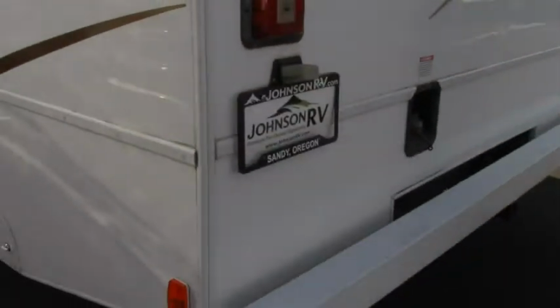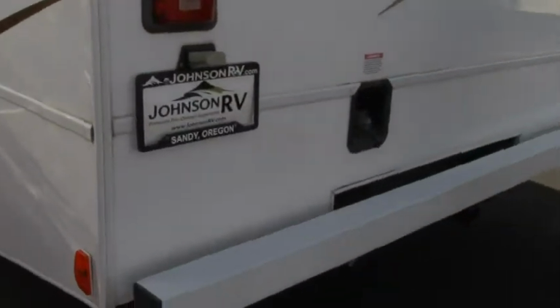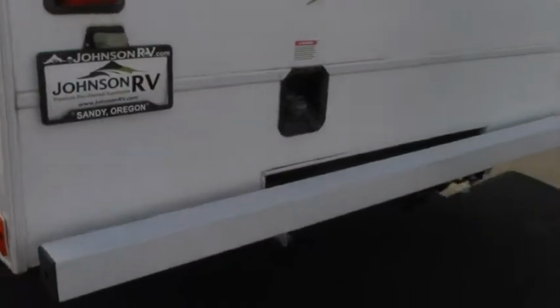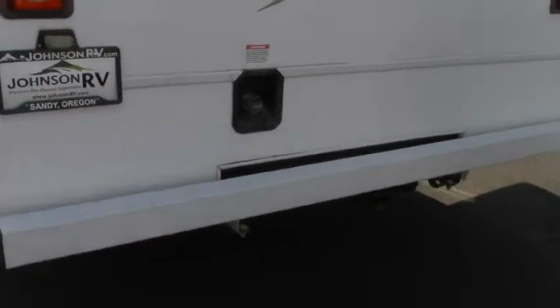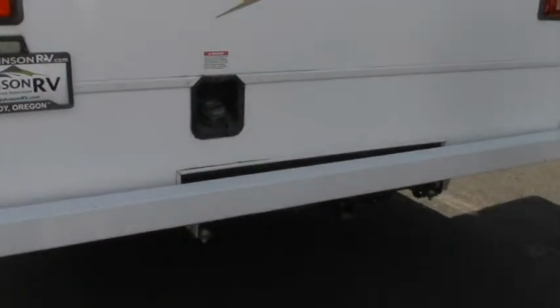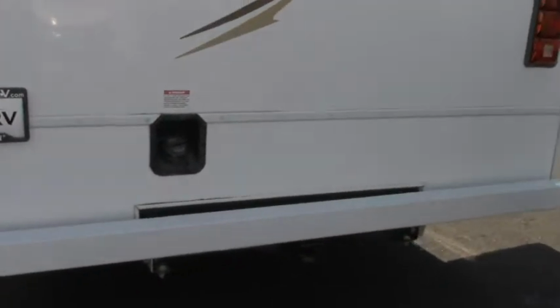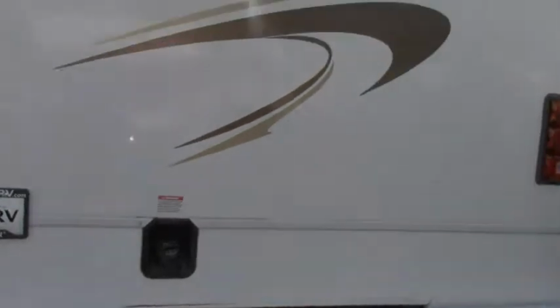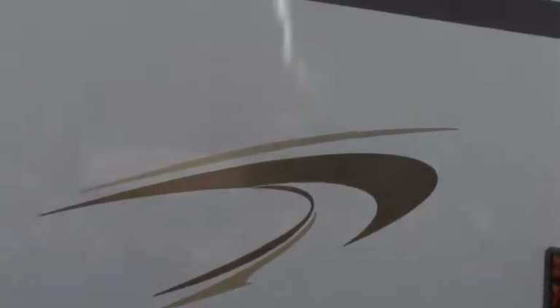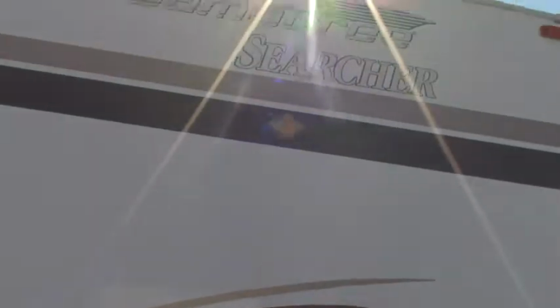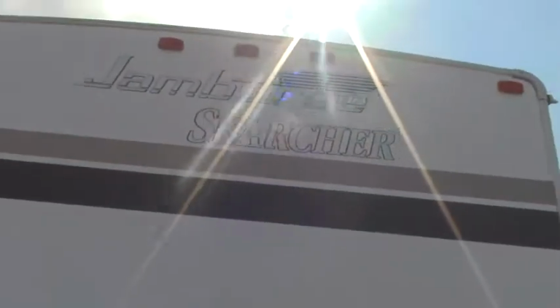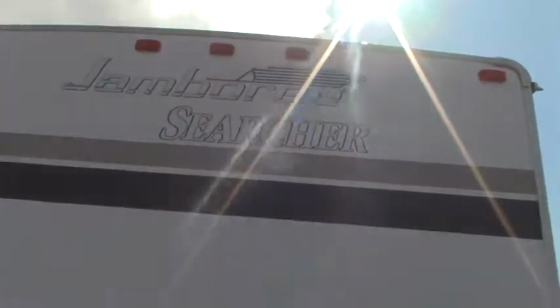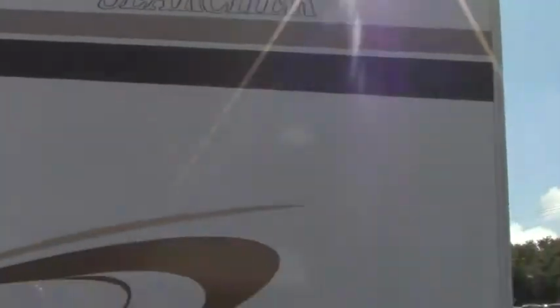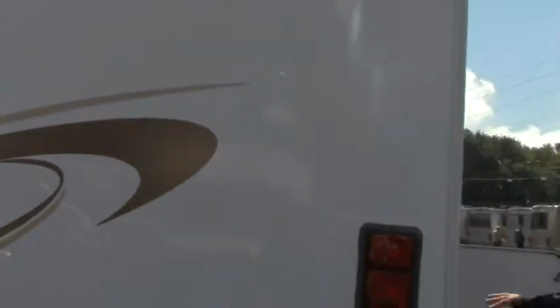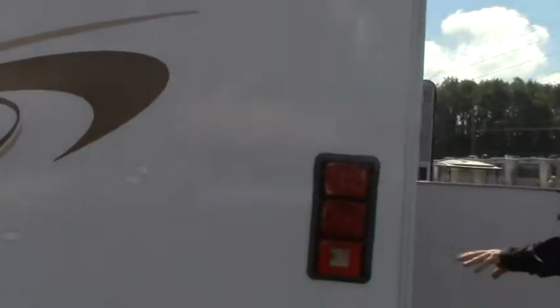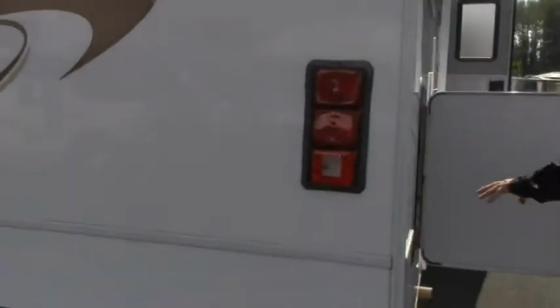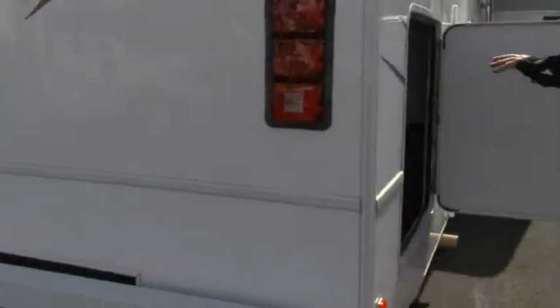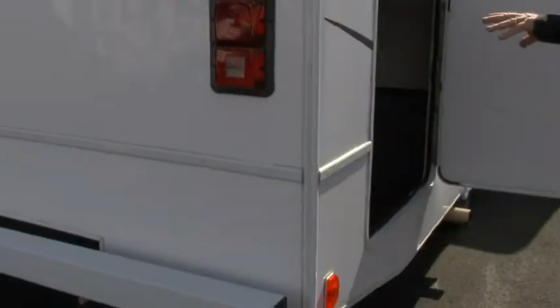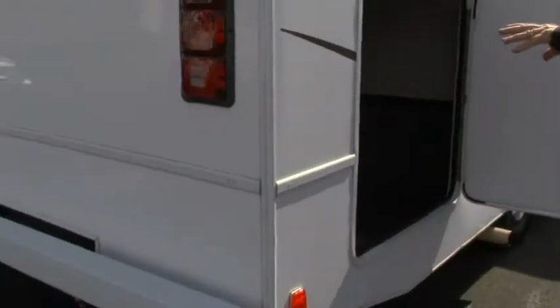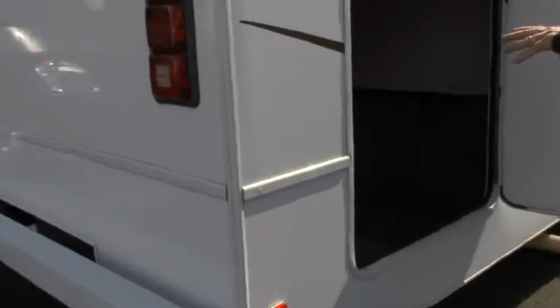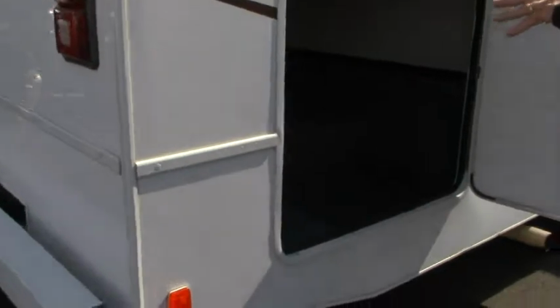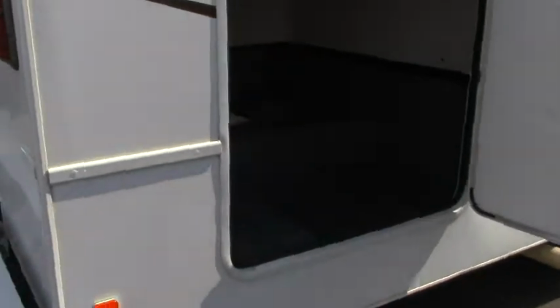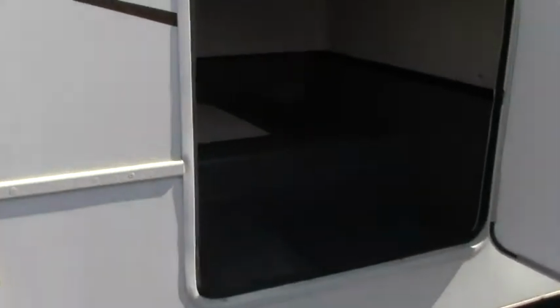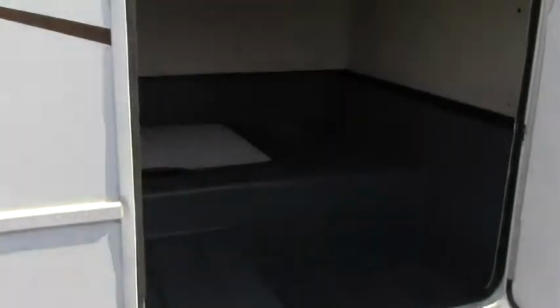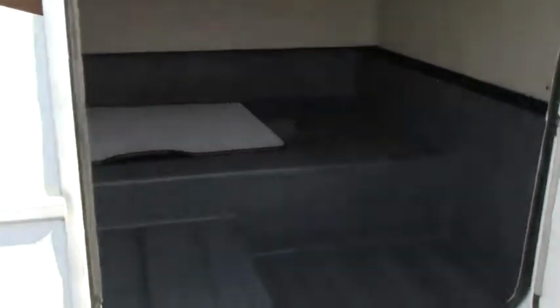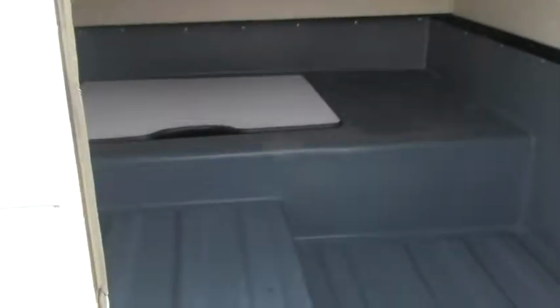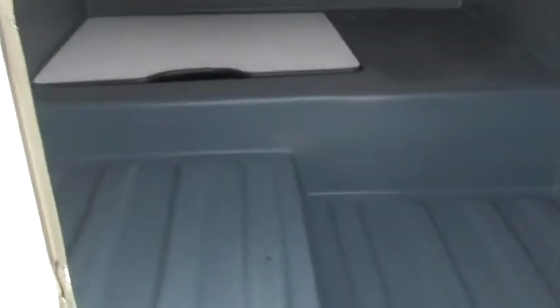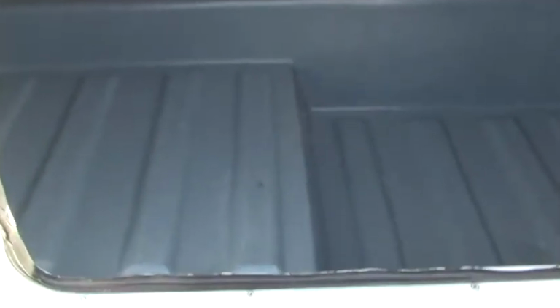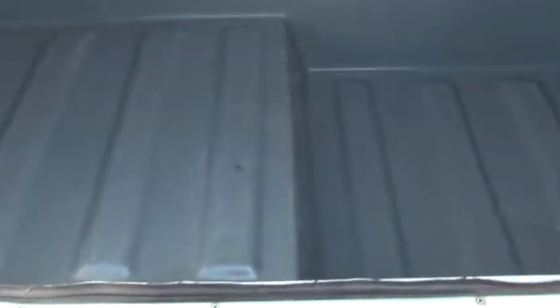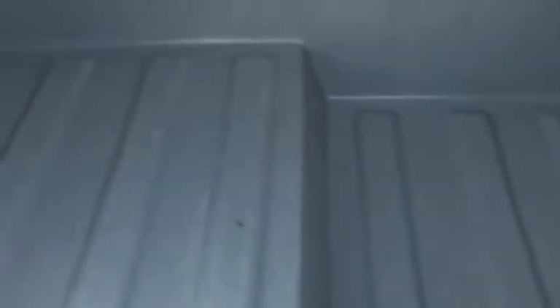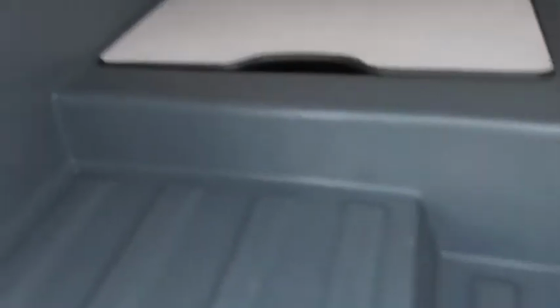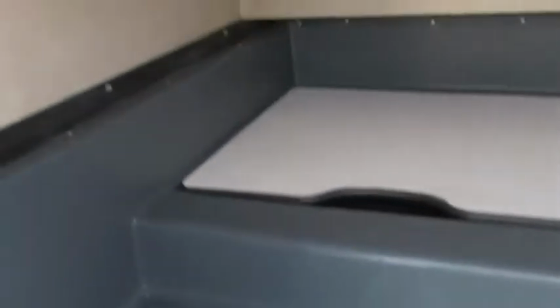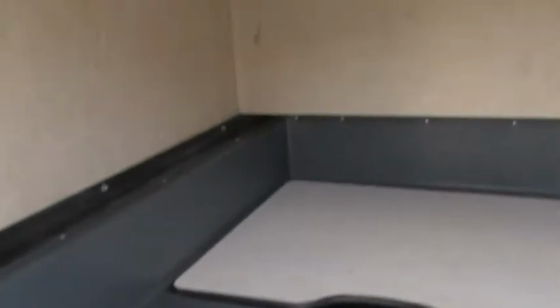Nice looking coach. There's a storage area for your sewer hose, and a big storage compartment right here that's going to be underneath the corner bed, so you've got a lot of room to take a lot of camping gear.